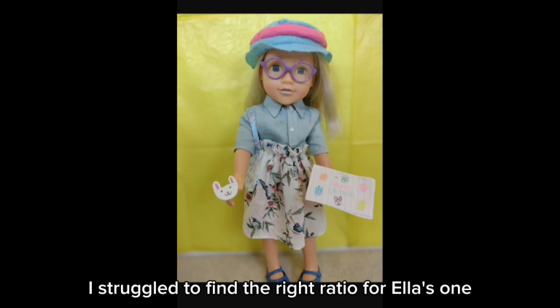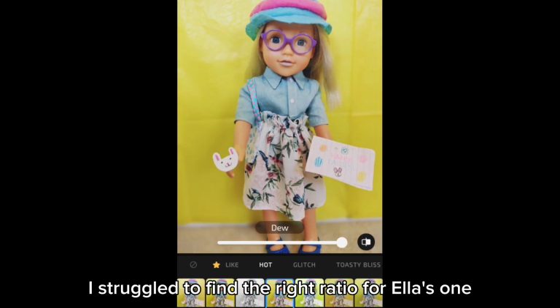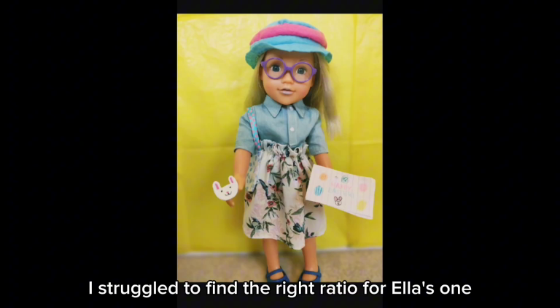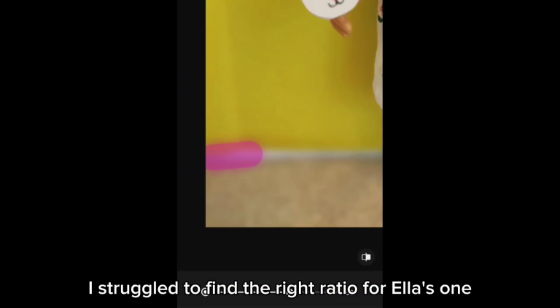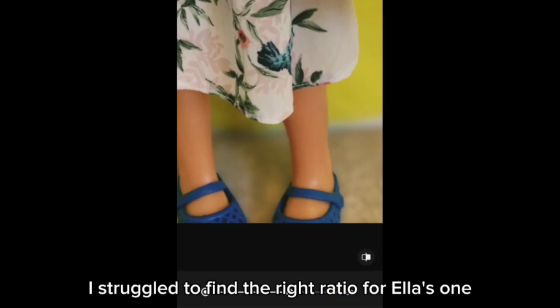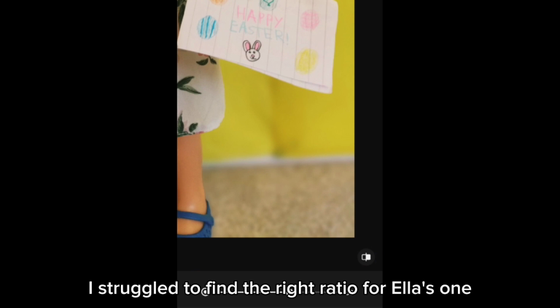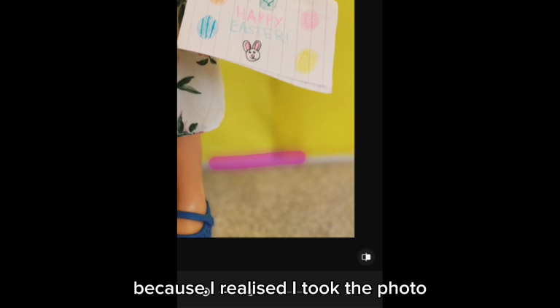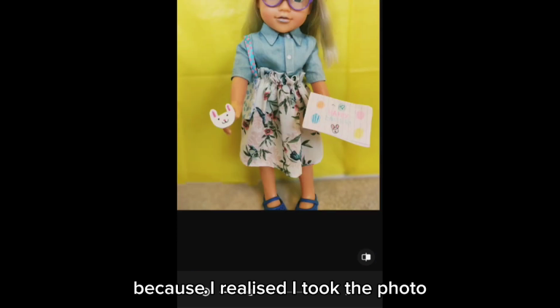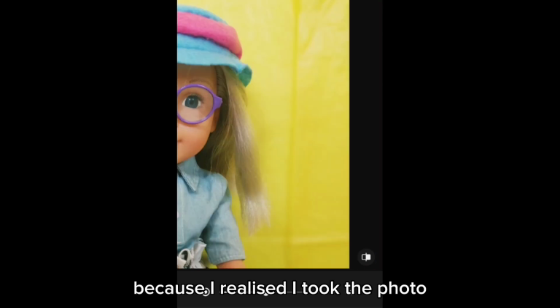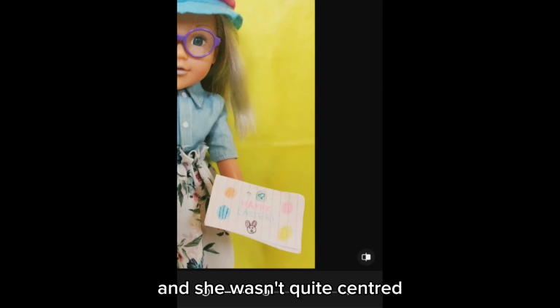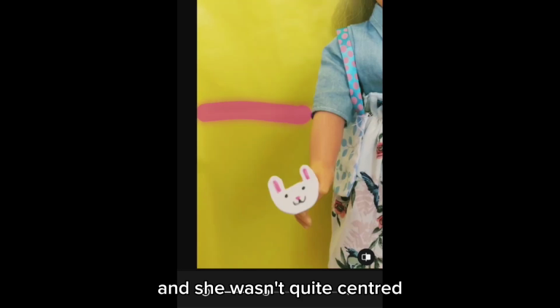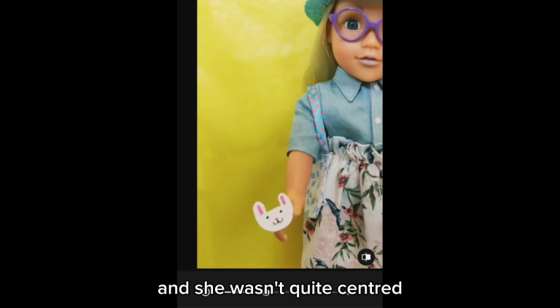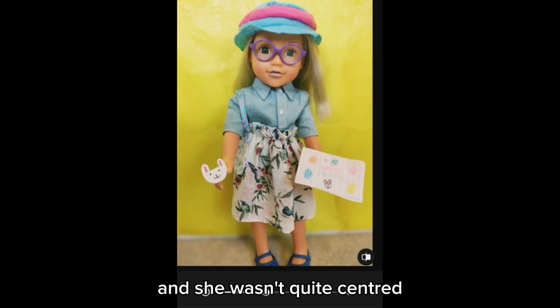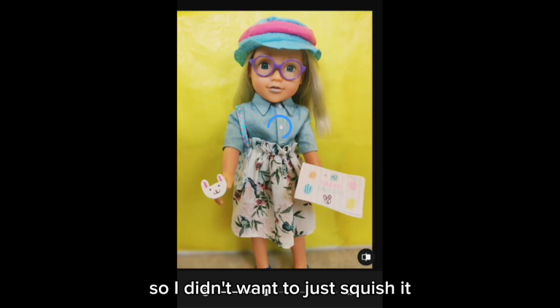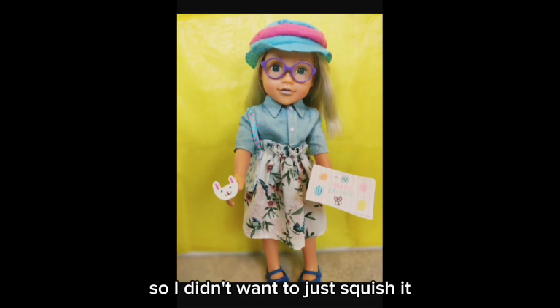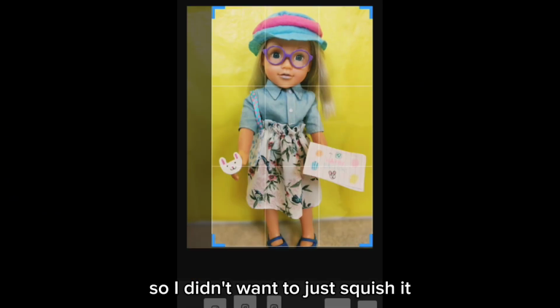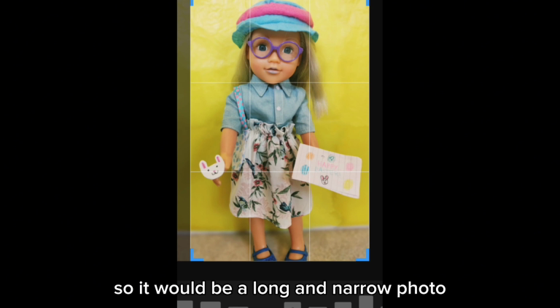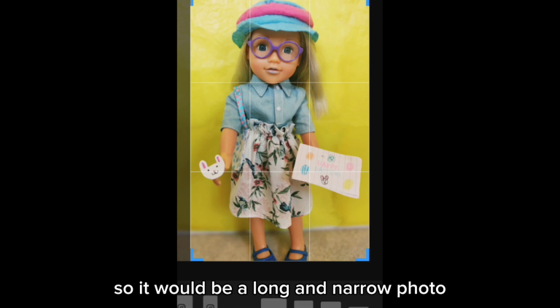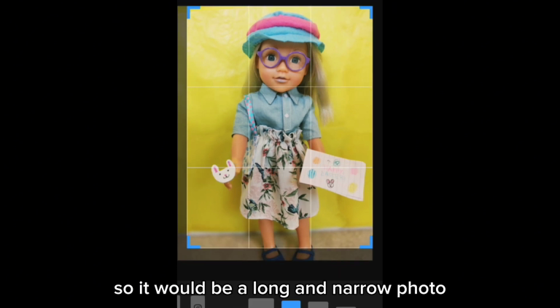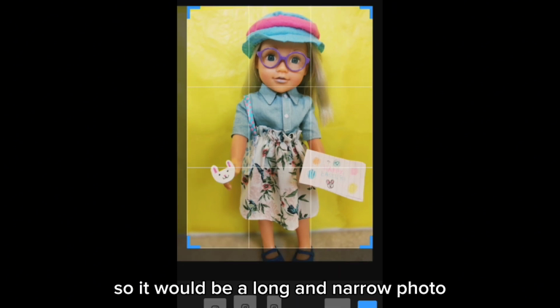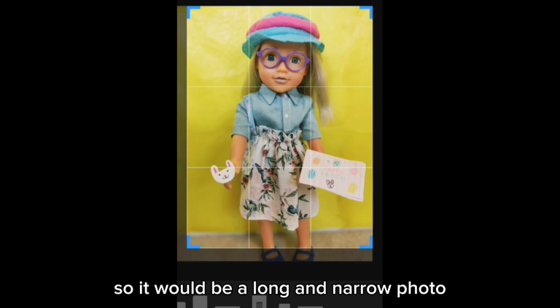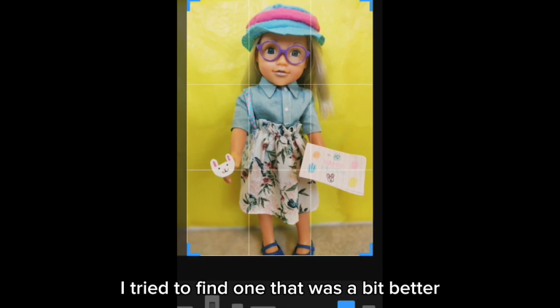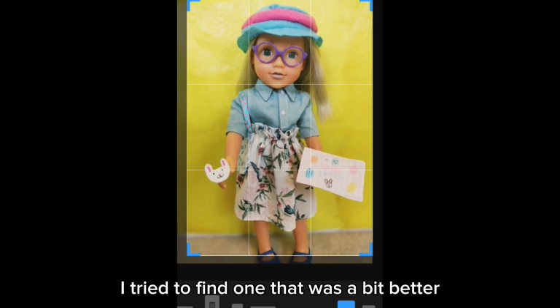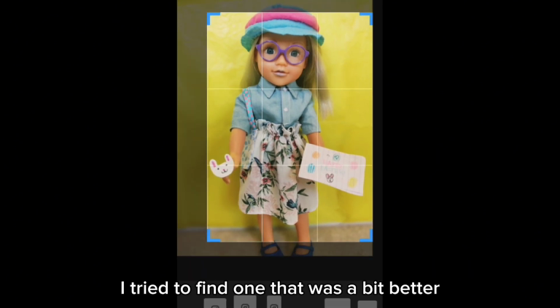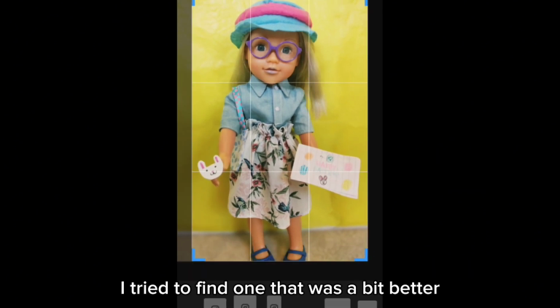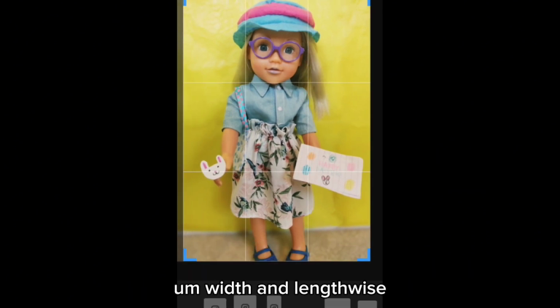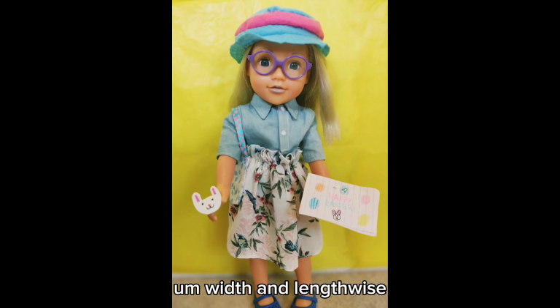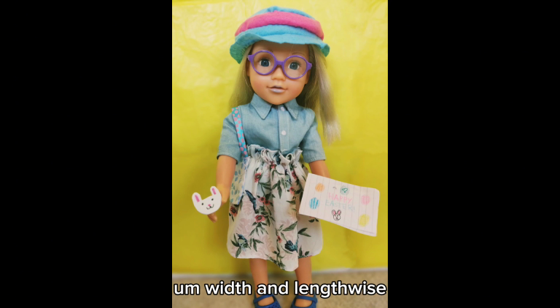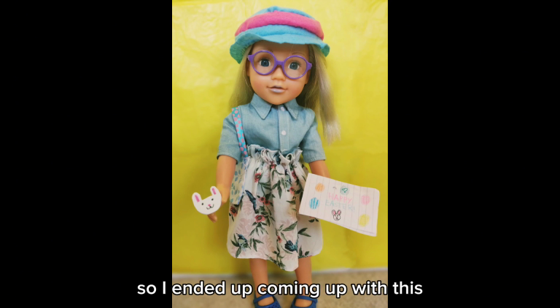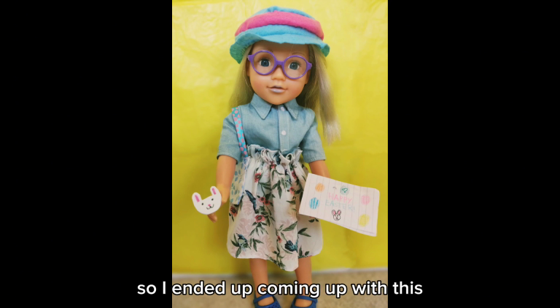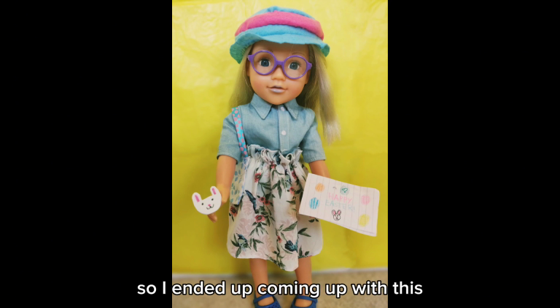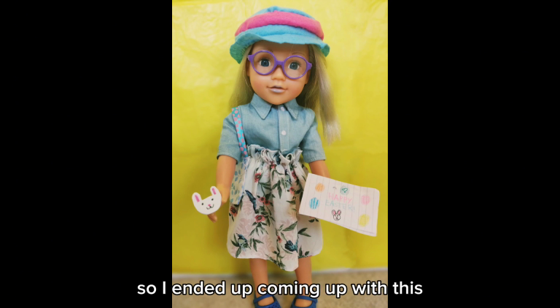I struggled to find the right ratio for Ella's photo because I realised she wasn't quite centred, so I didn't want to just squish it into a long and narrow photo. I tried to find one that was a bit better width and lengthwise, and I ended up coming up with this.